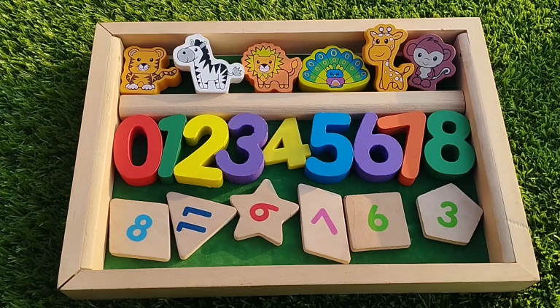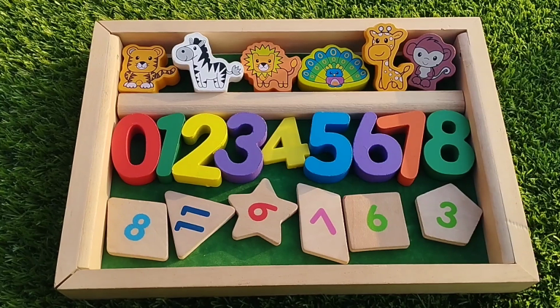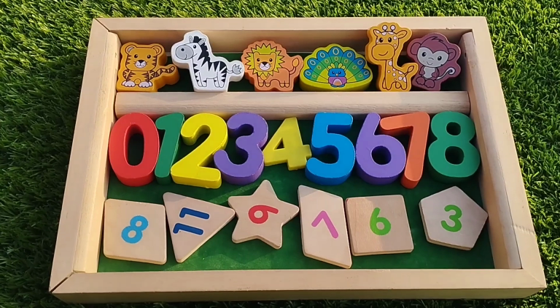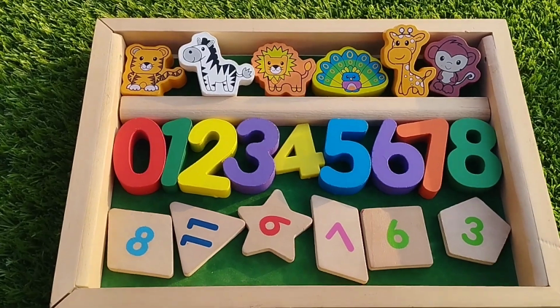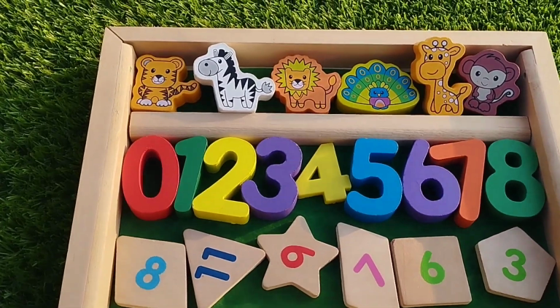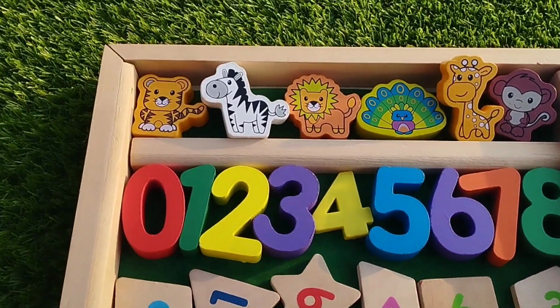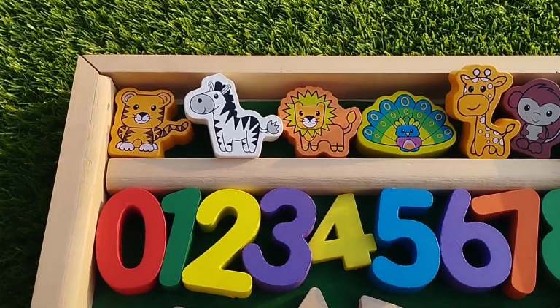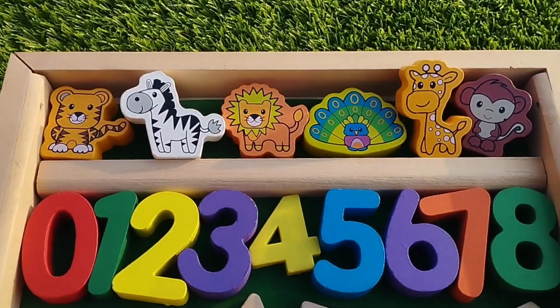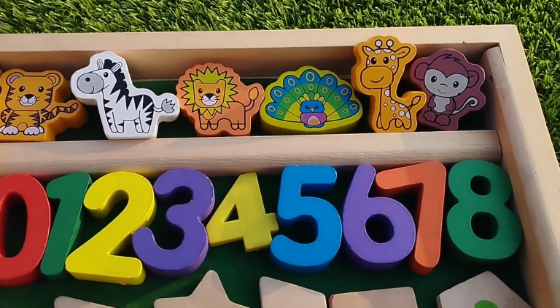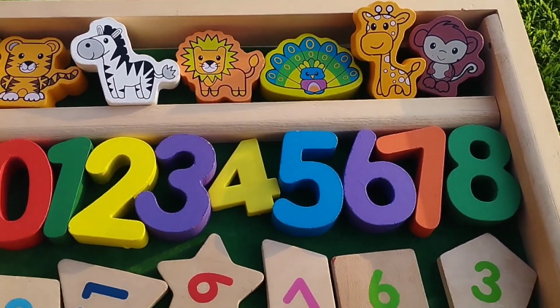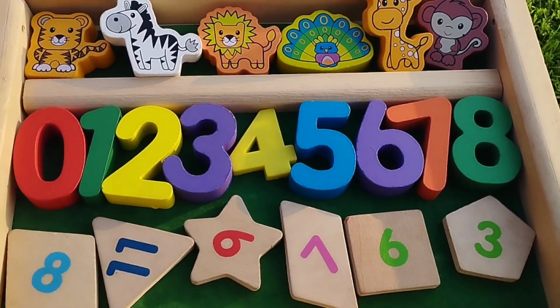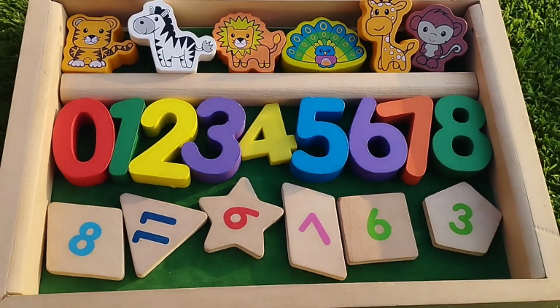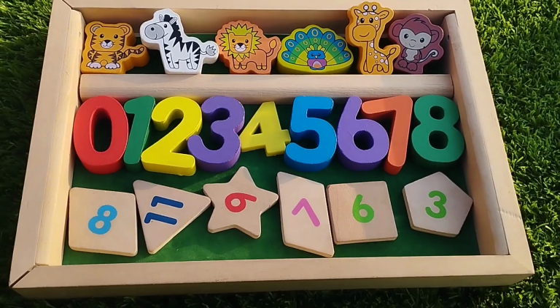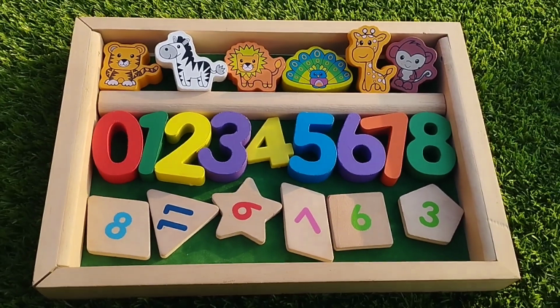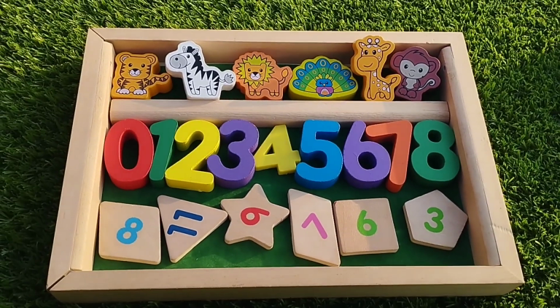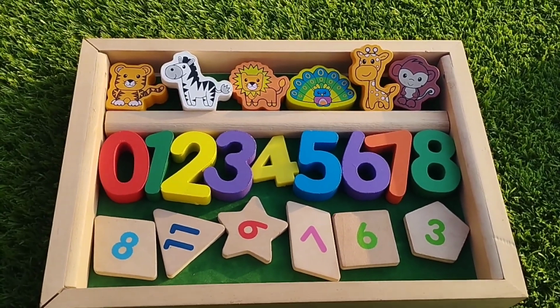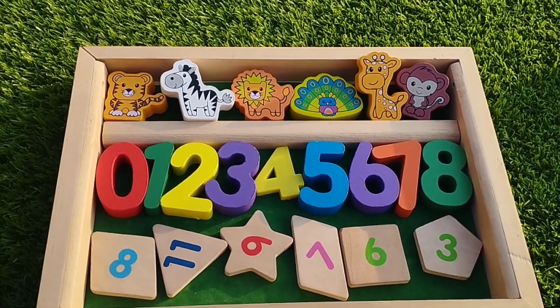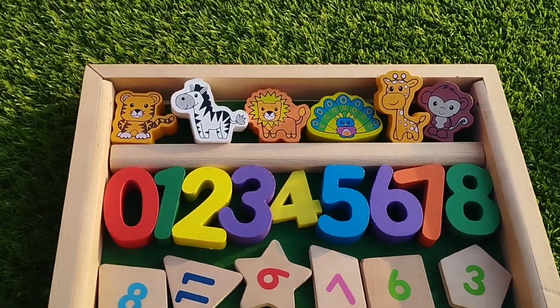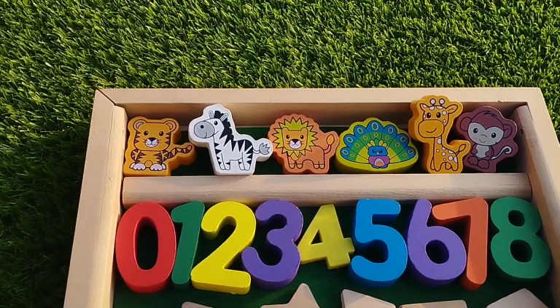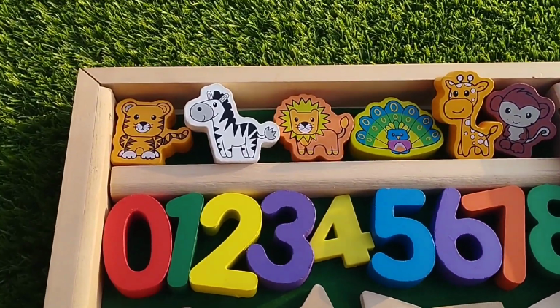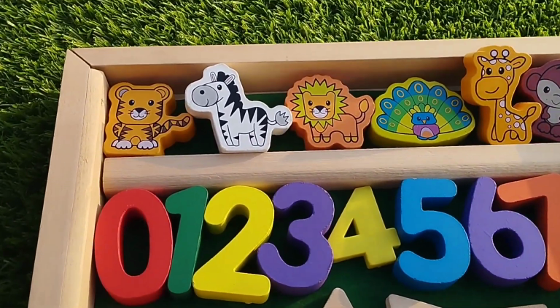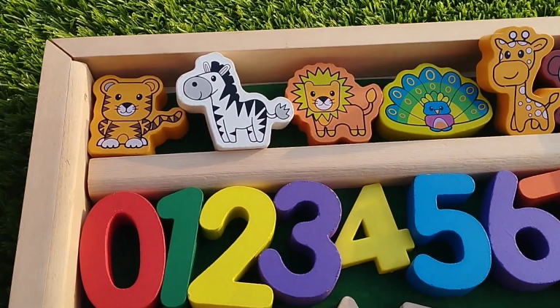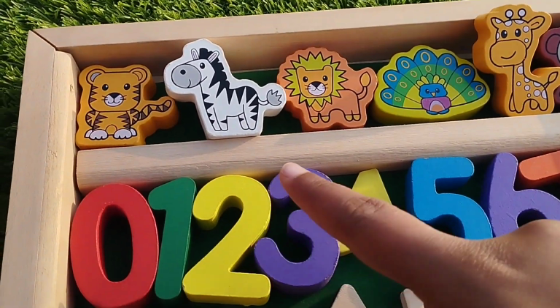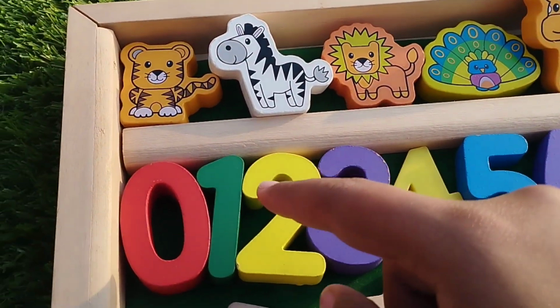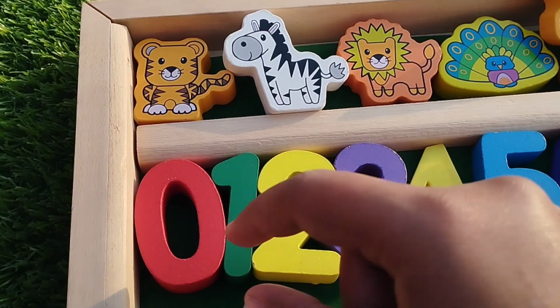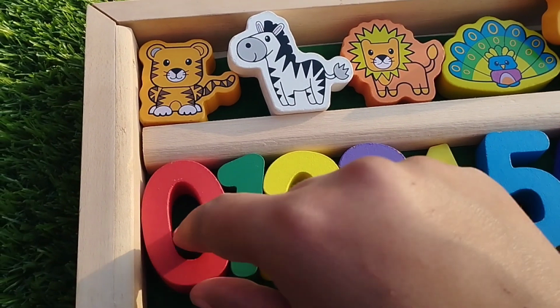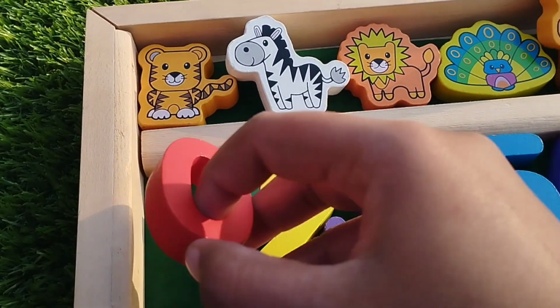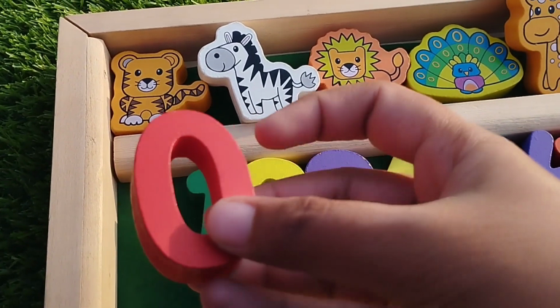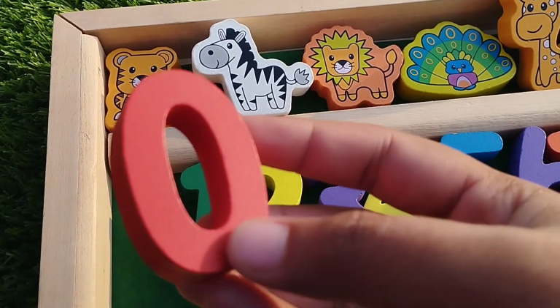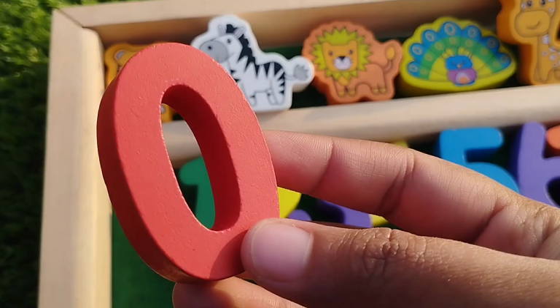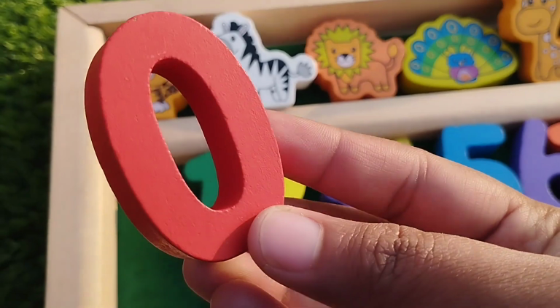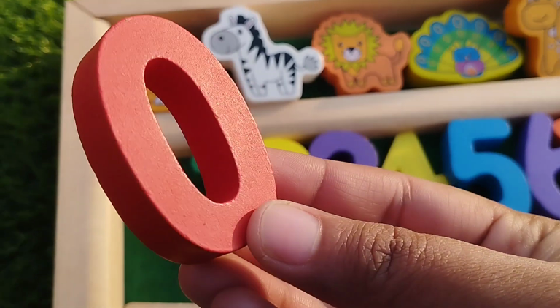Today we have a wooden puzzle. We have shapes, numbers and animals. First we learn some numbers.